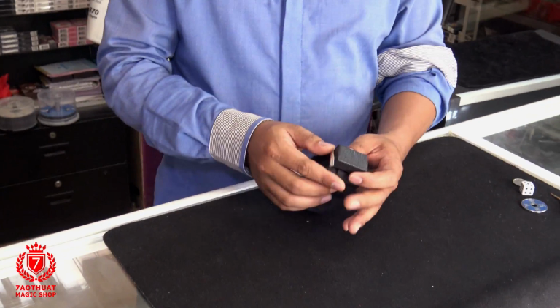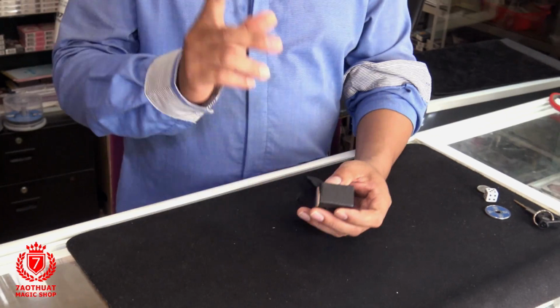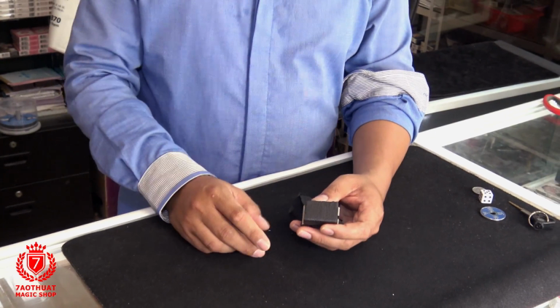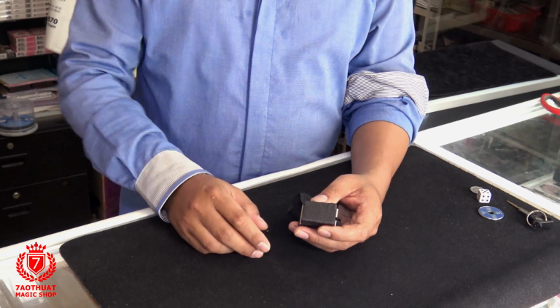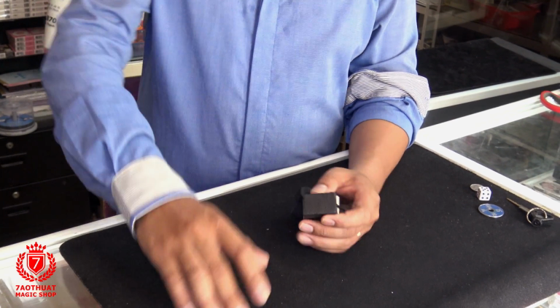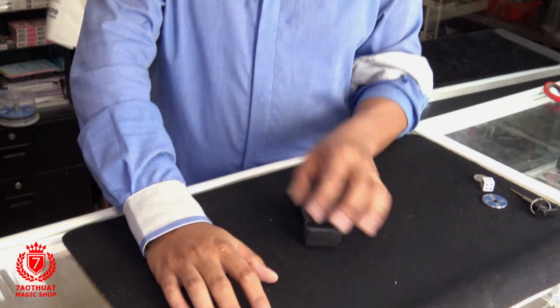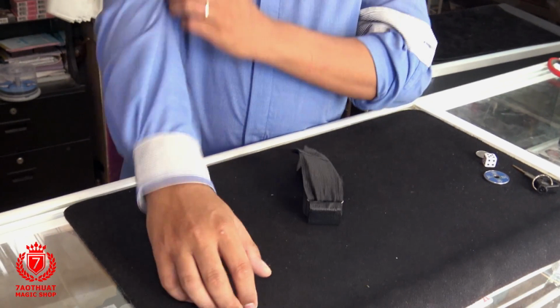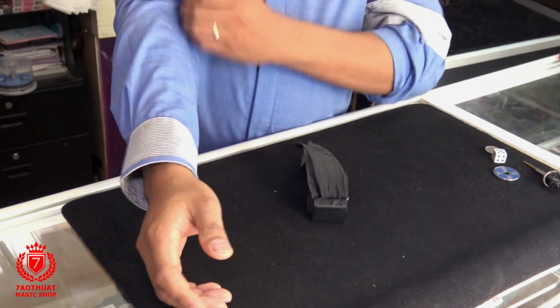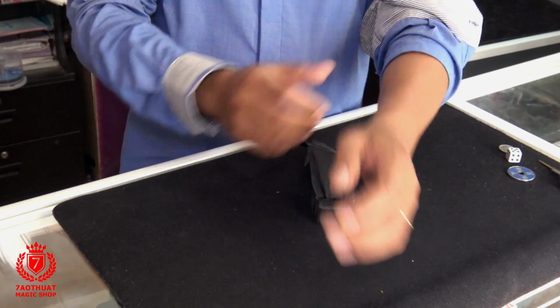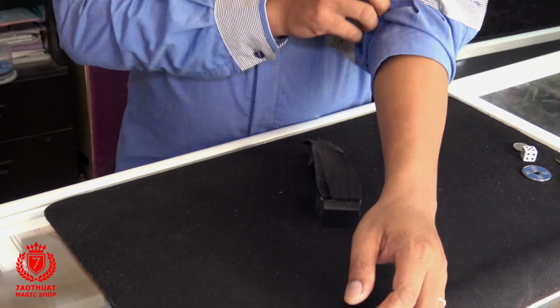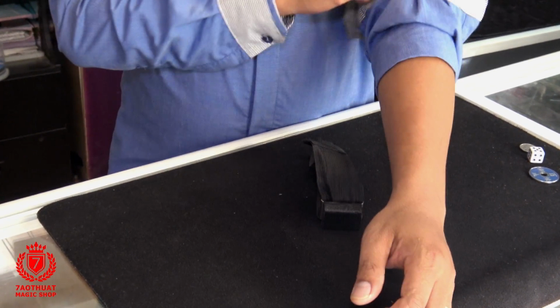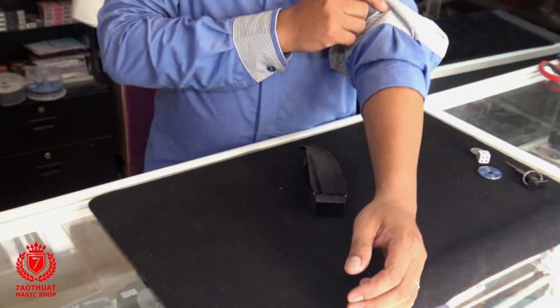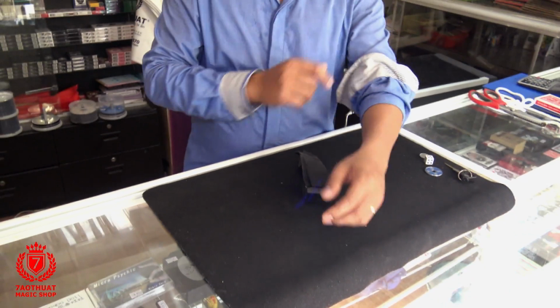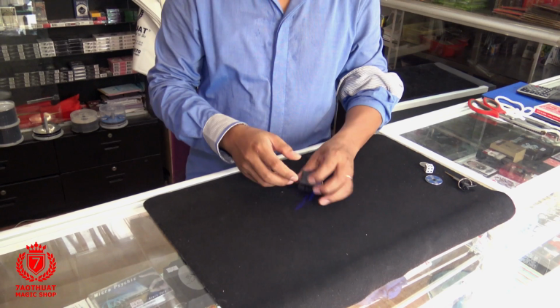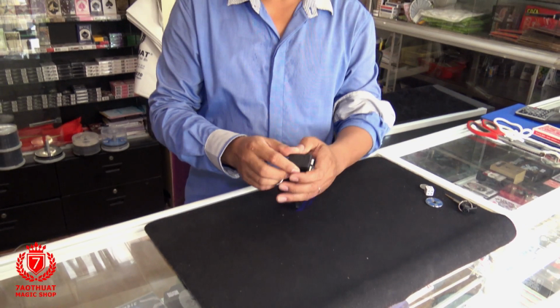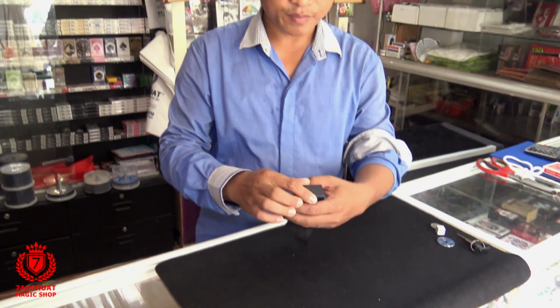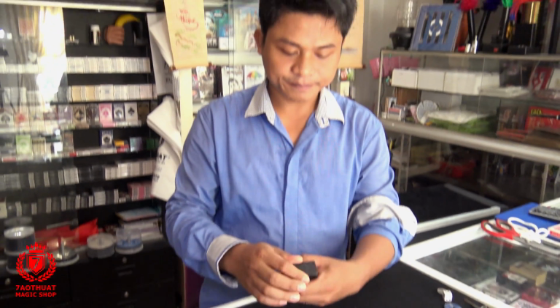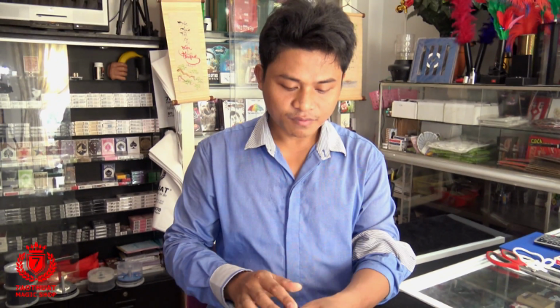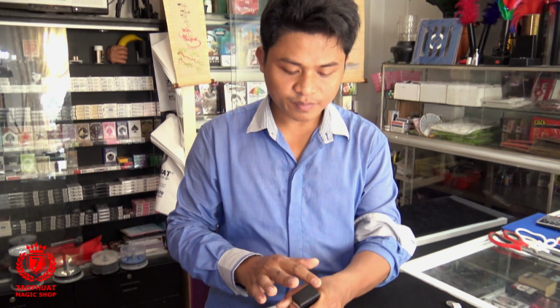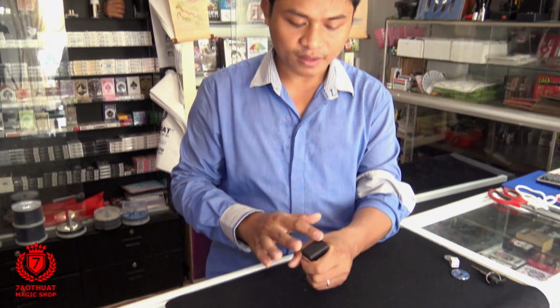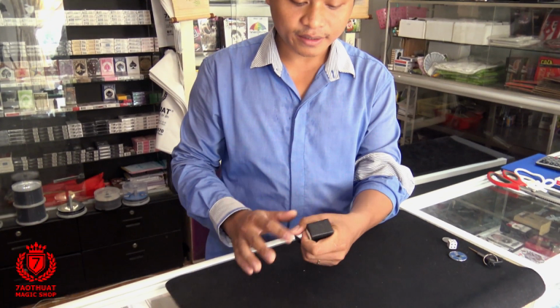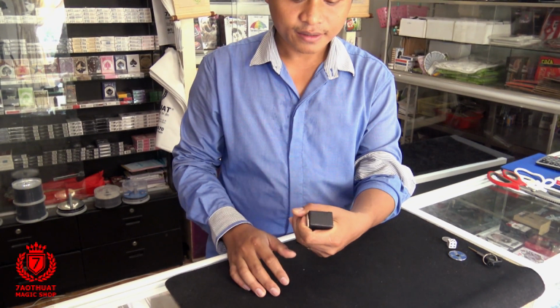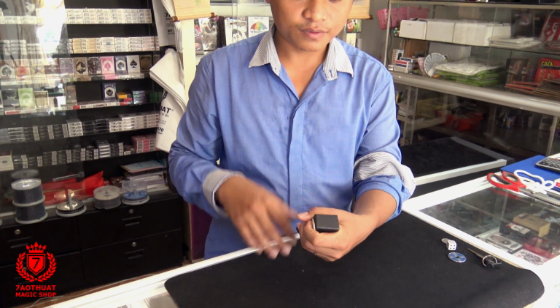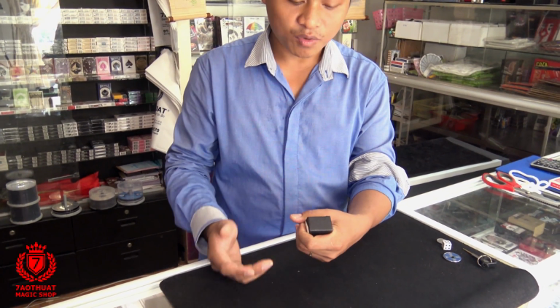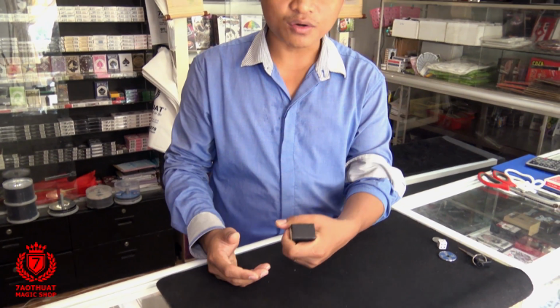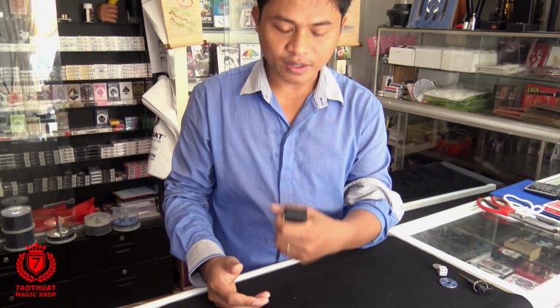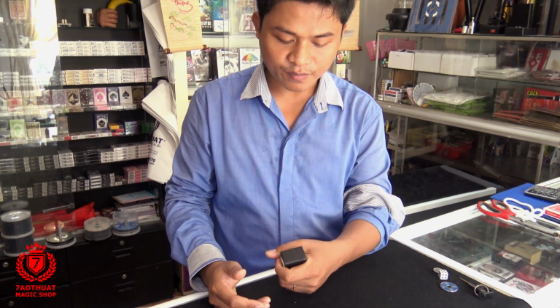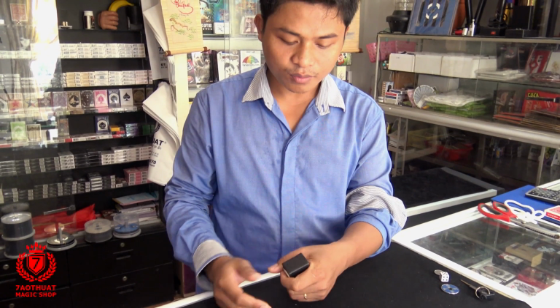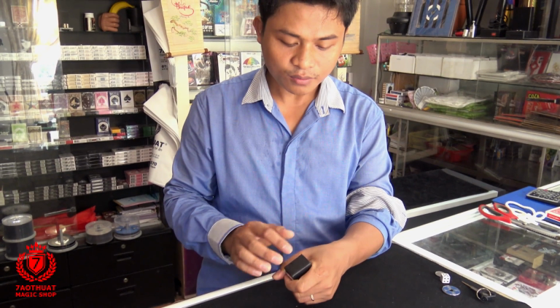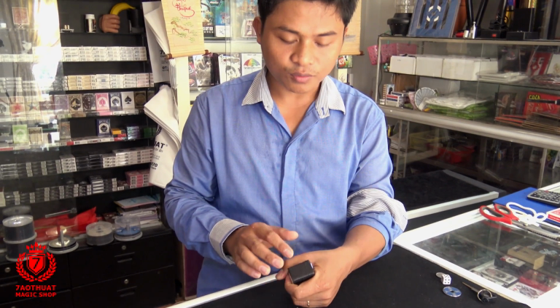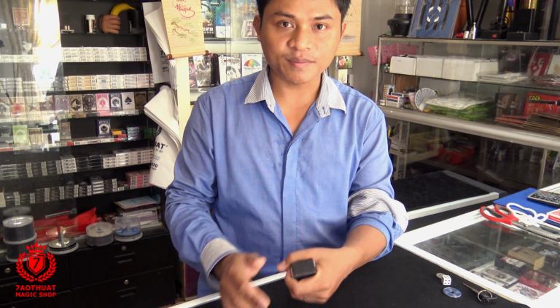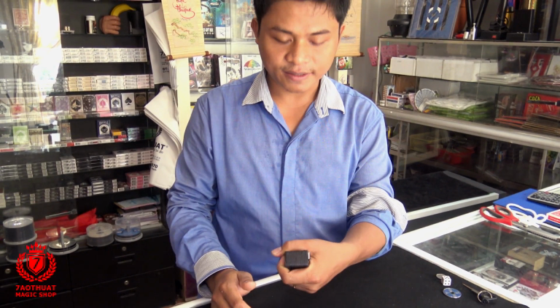Chúng ta cần chuẩn bị rất đơn giản. Chúng ta cần một cái áo tay dài là được rồi. Và đây mình có sẵn một cục 500. Cục 500 lớn này — nếu các bạn muốn làm biến mất đồ nhỏ thì dùng 500 nhỏ, muốn làm biến mất đồ lớn thì dùng cục 500 lớn như thế này.